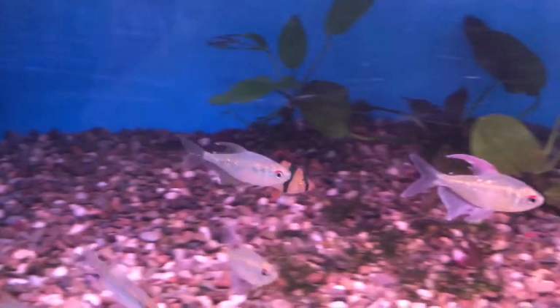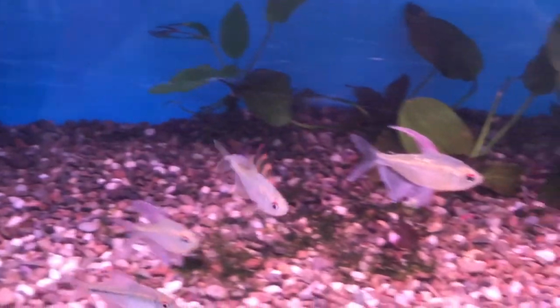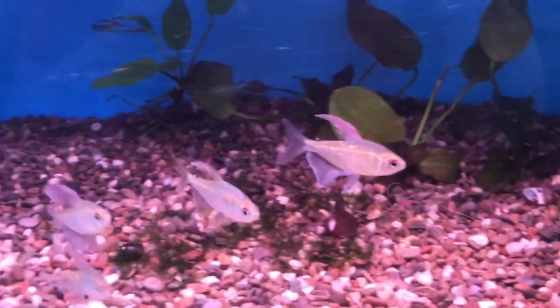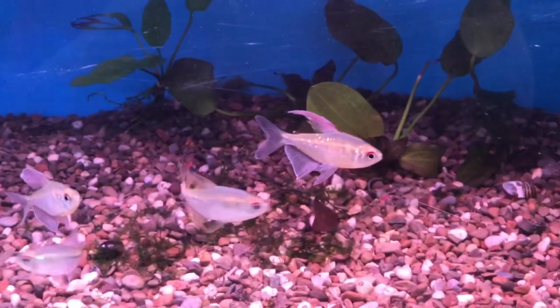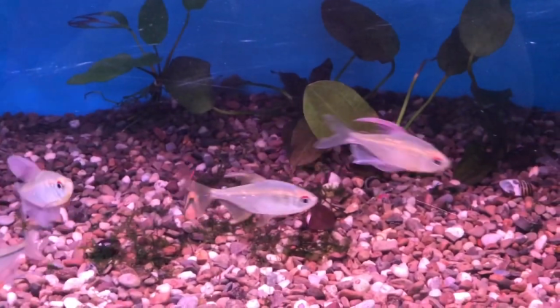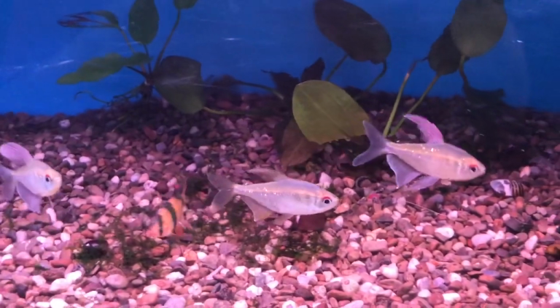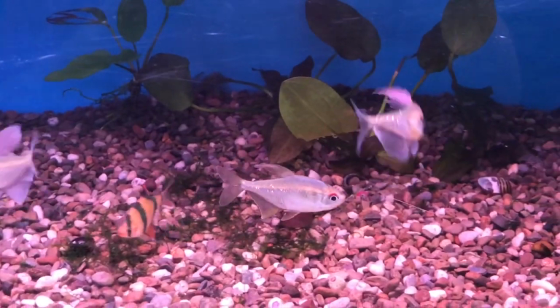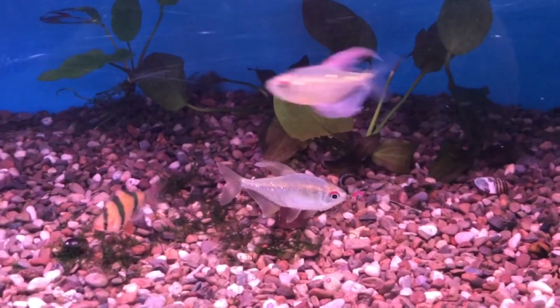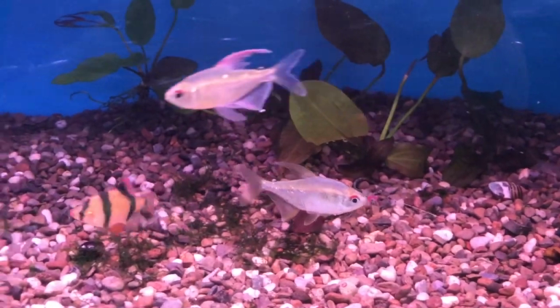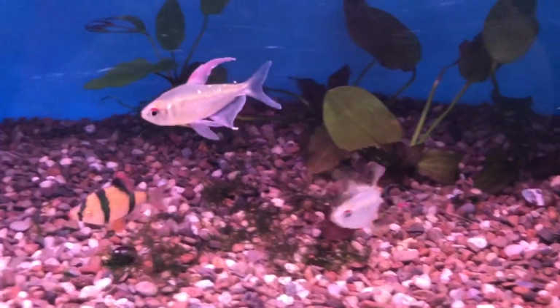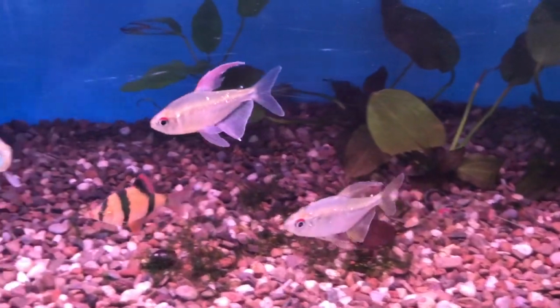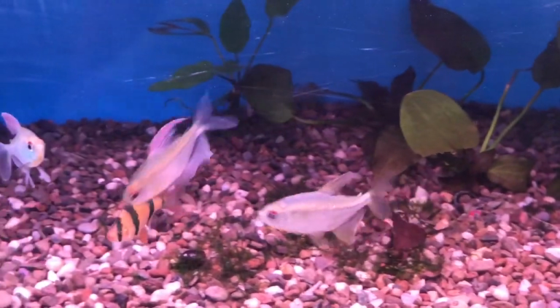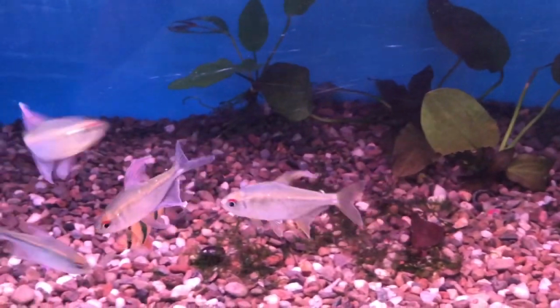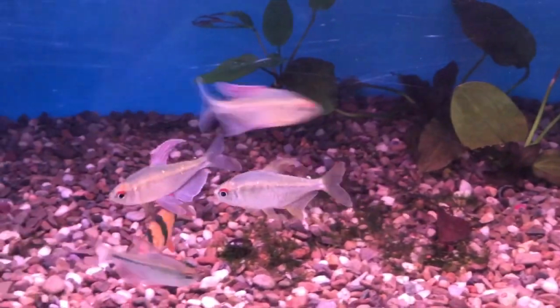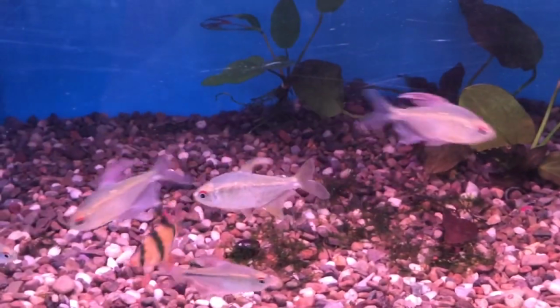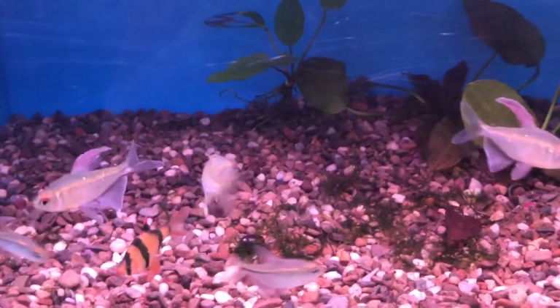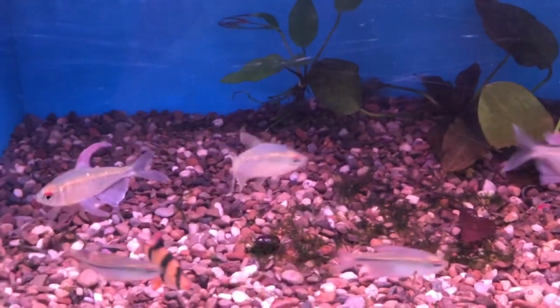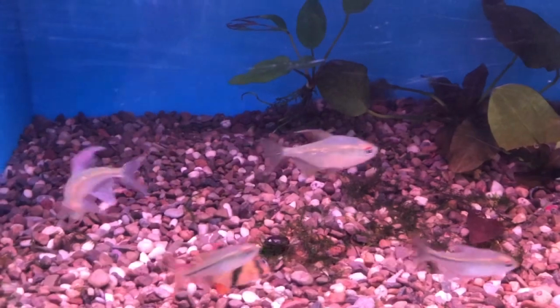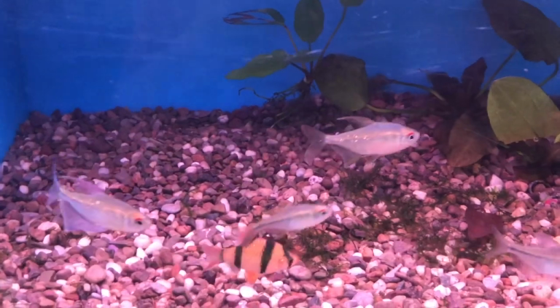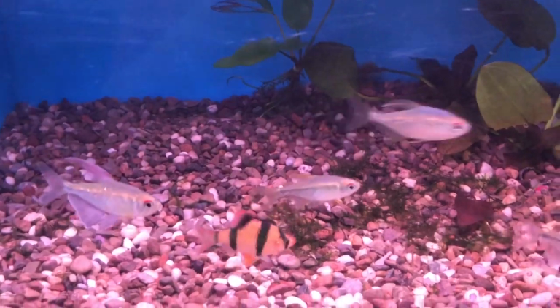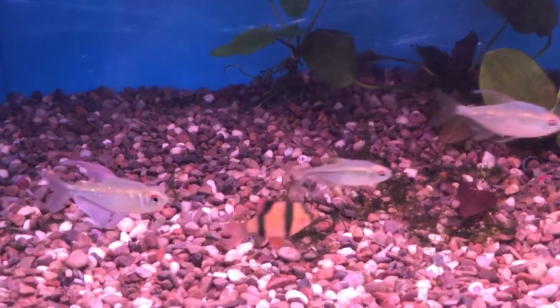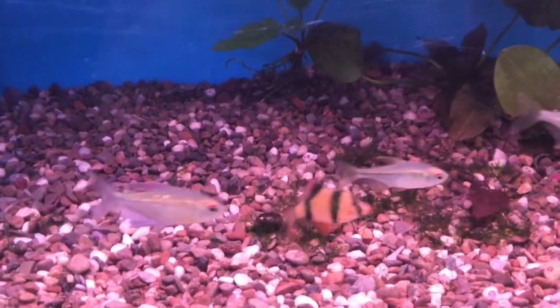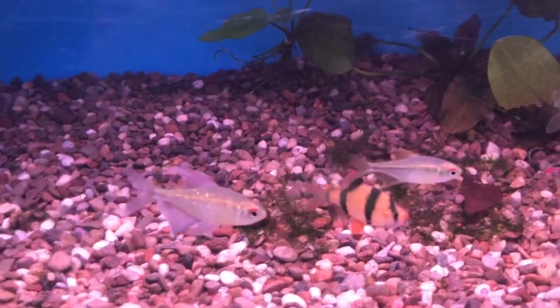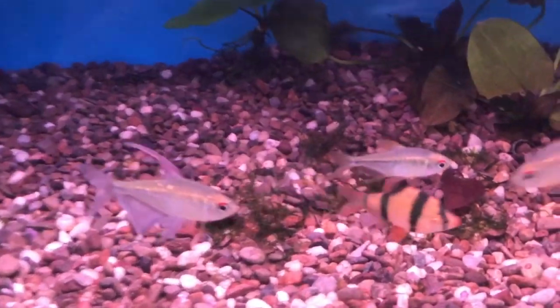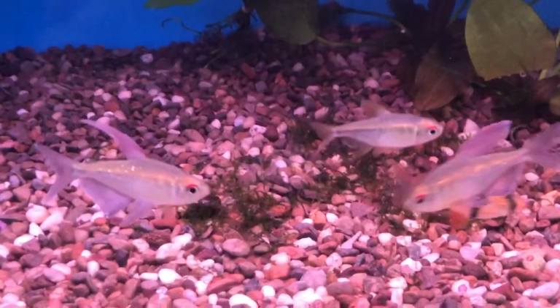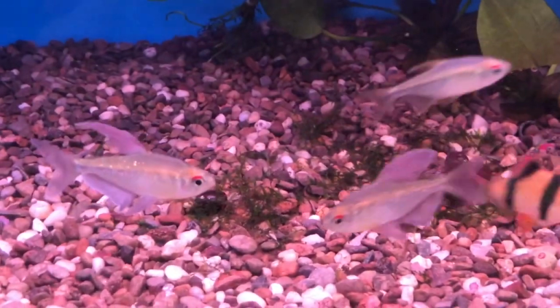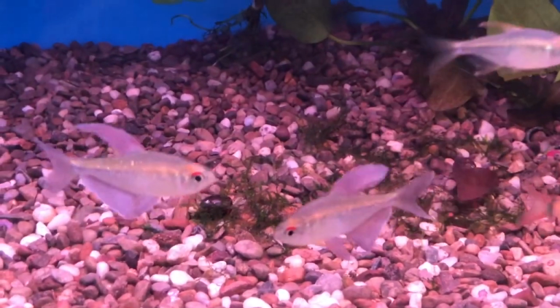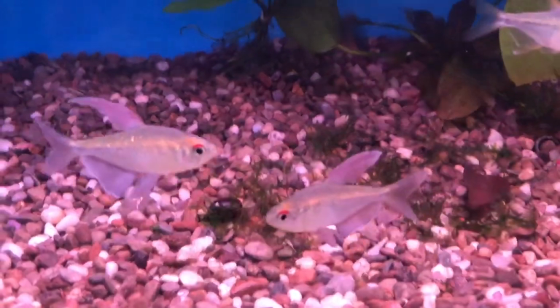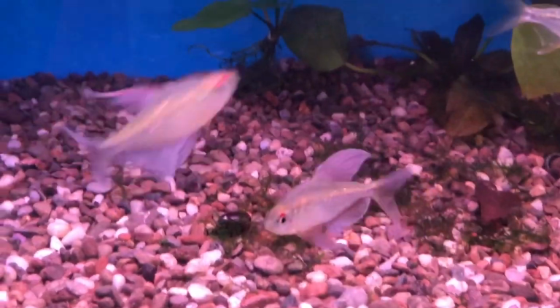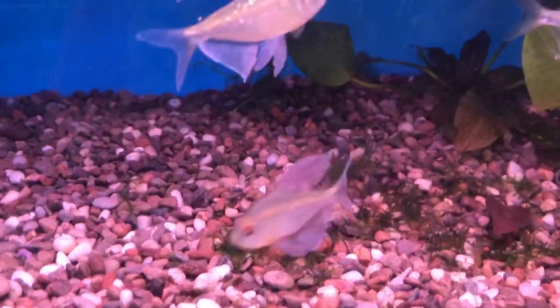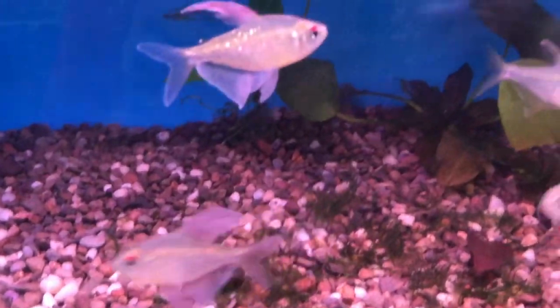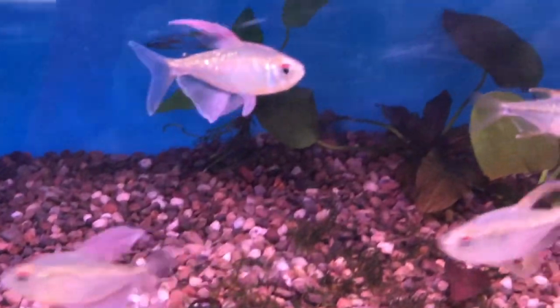Hello, this is Mark with All Natural Aquatics. Welcome to this edition of Two Minute Tuesday. Our feature today will be the Diamond Tetra, Moenkhausia pittieri.